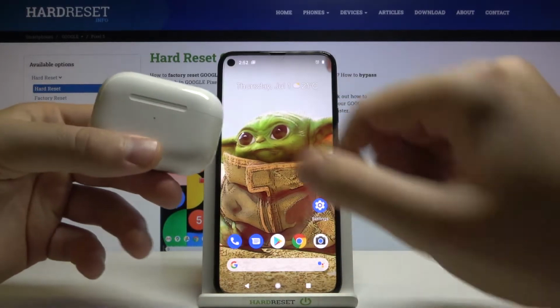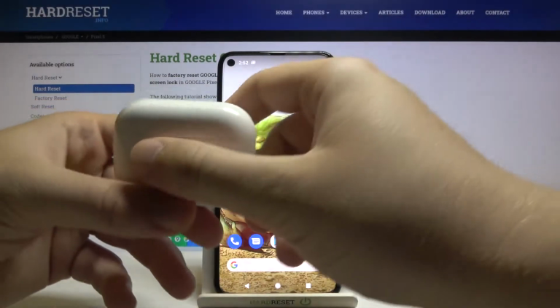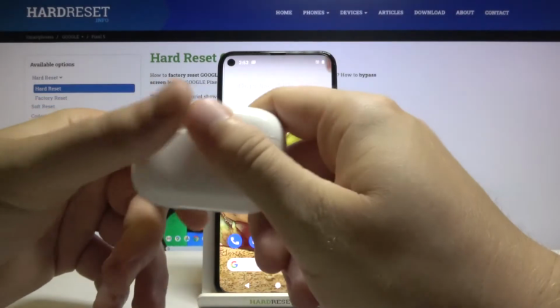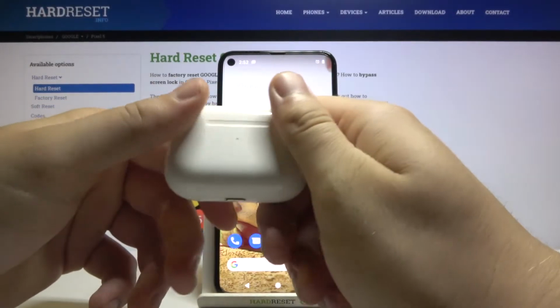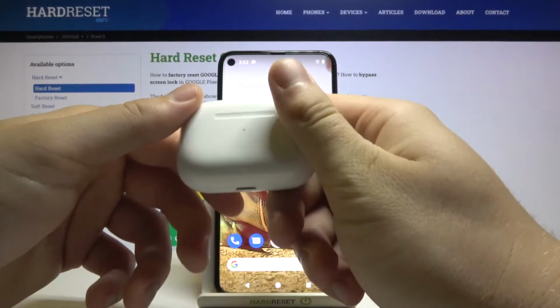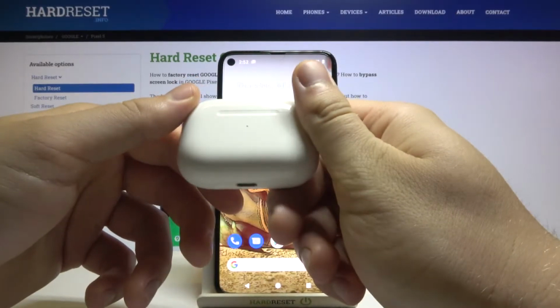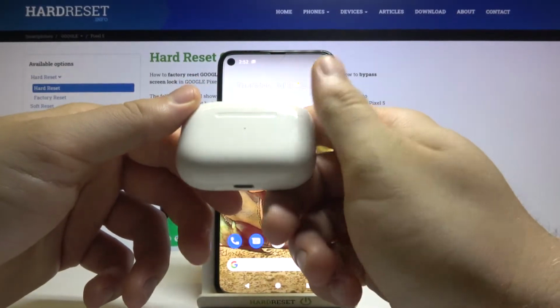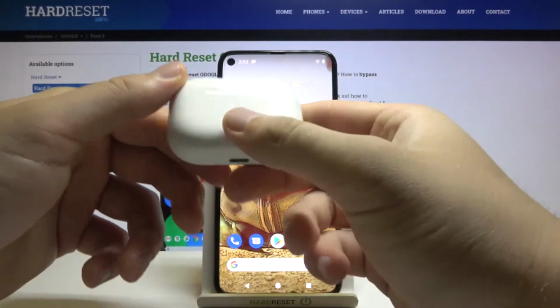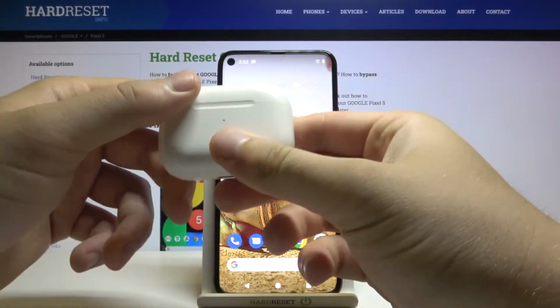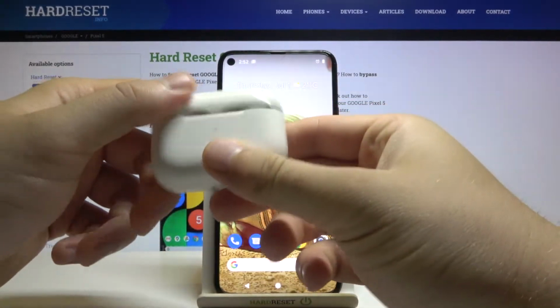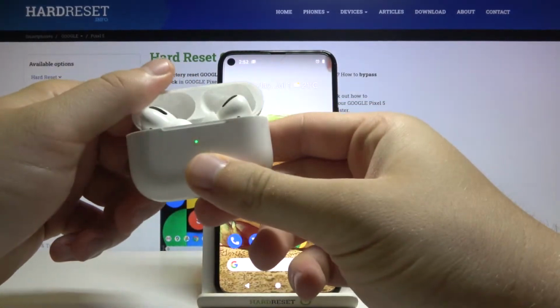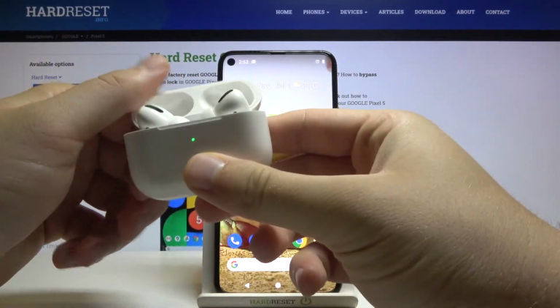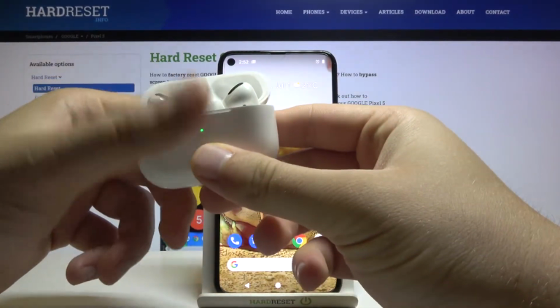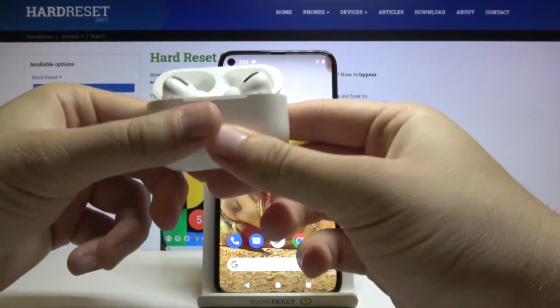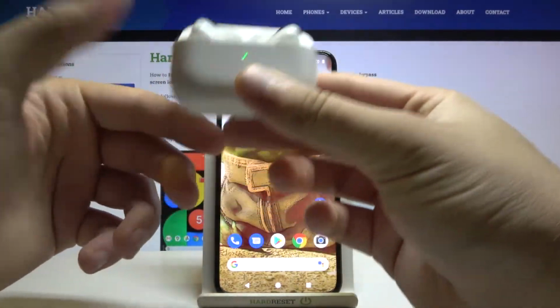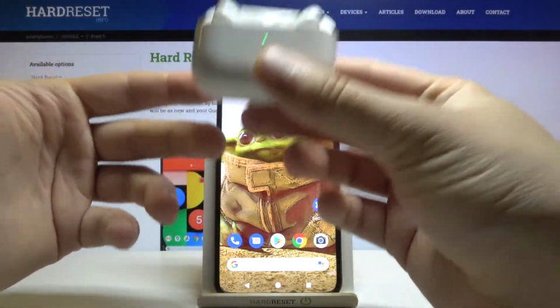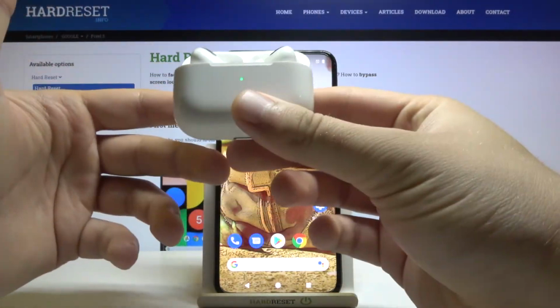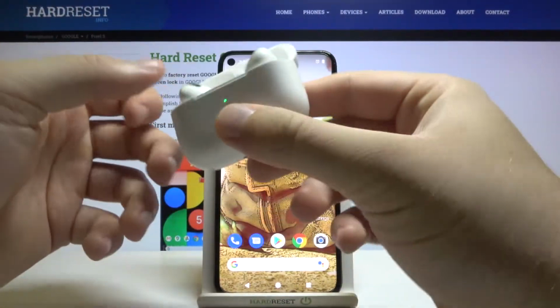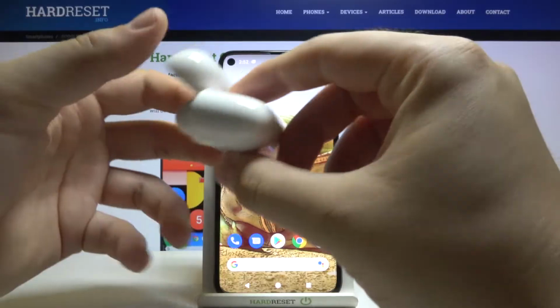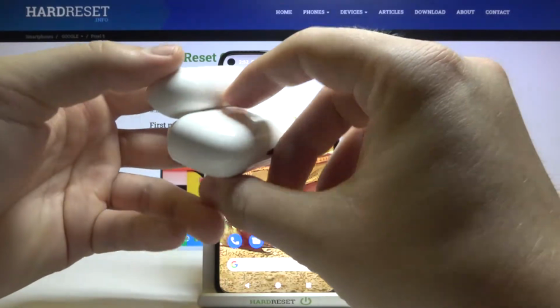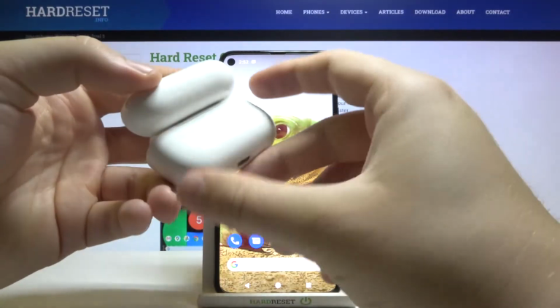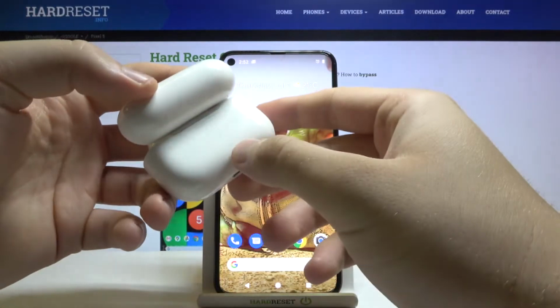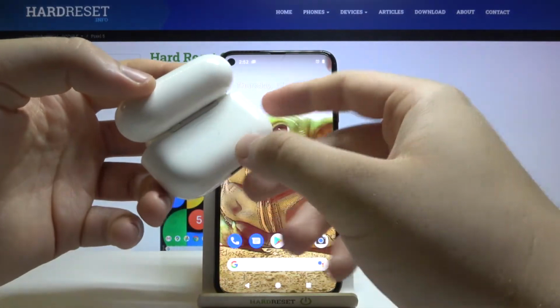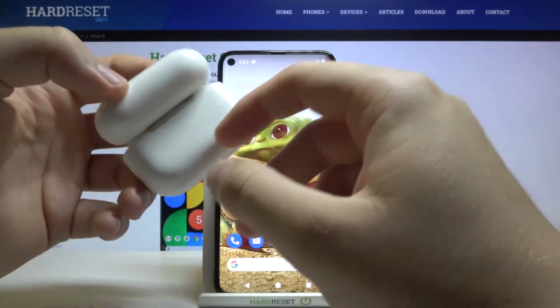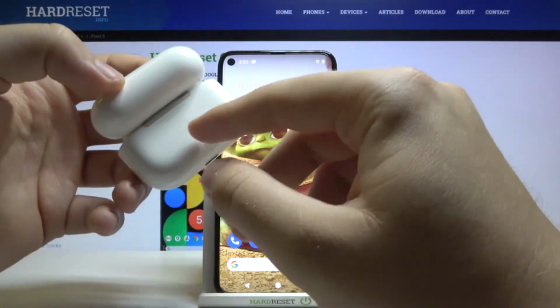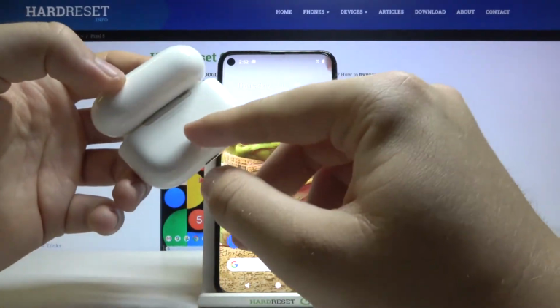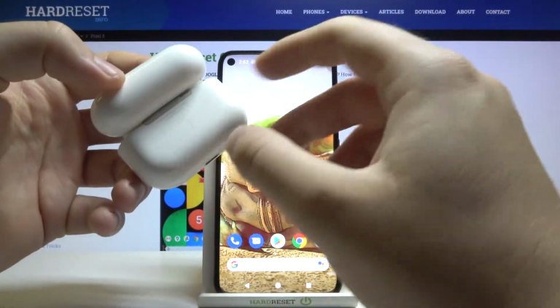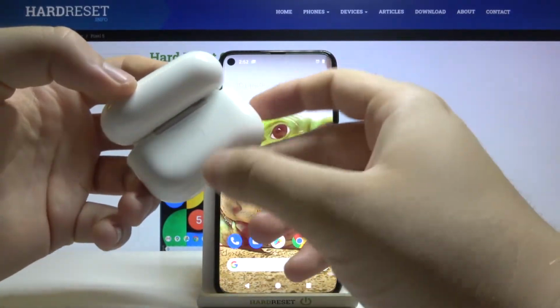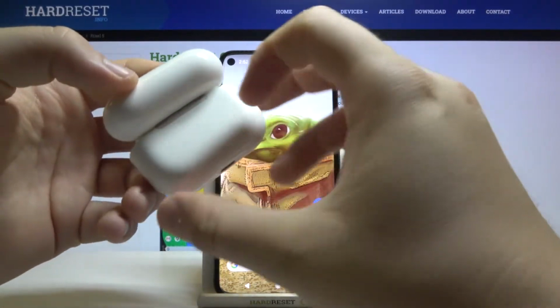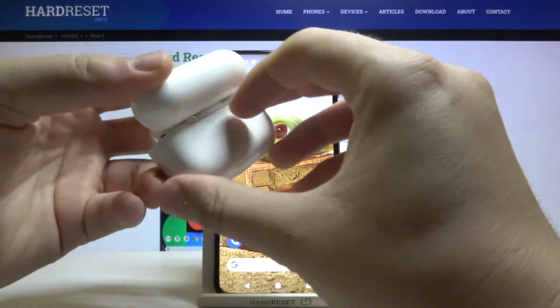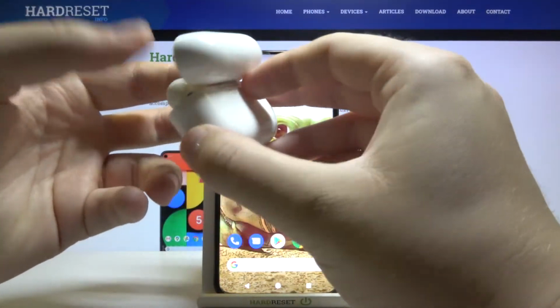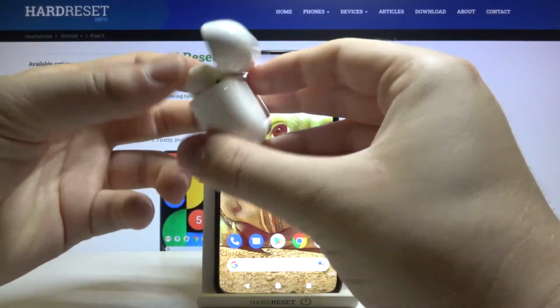At first, we have to move our AirPods Pro to the pairing mode. Open the case, rotate the case like that, and then click and hold the back button to move them into the pairing mode.